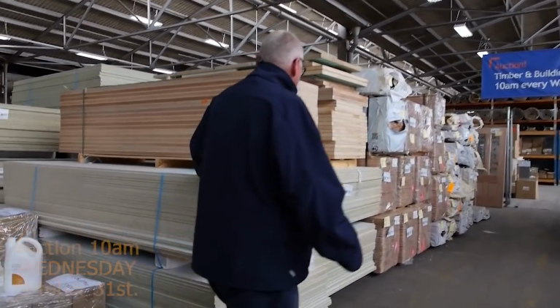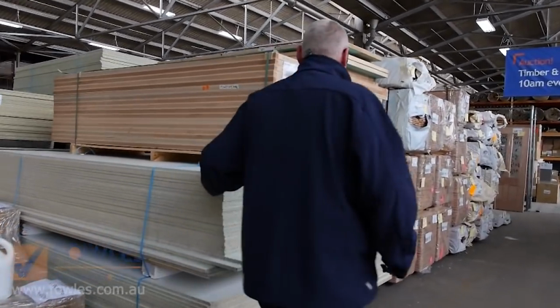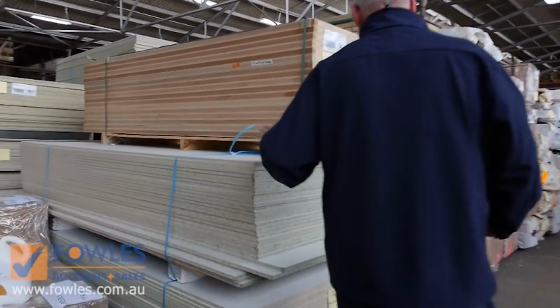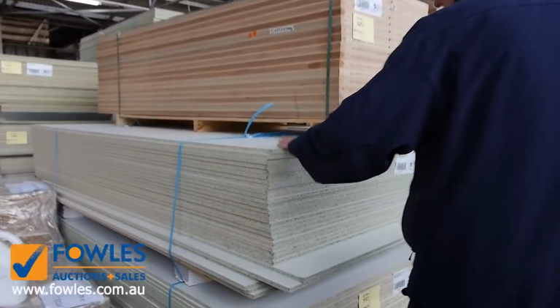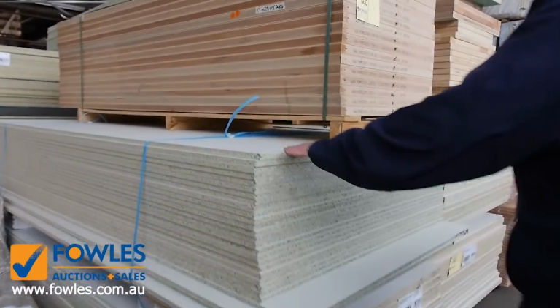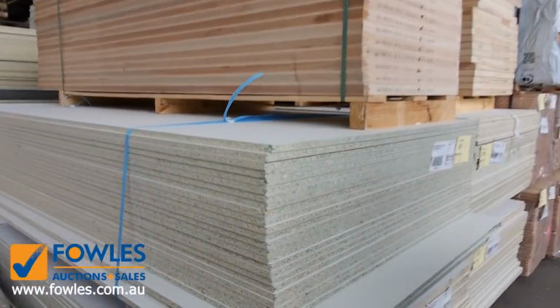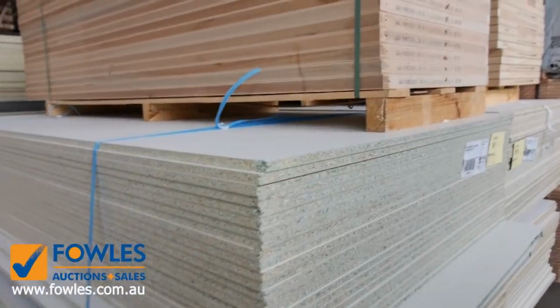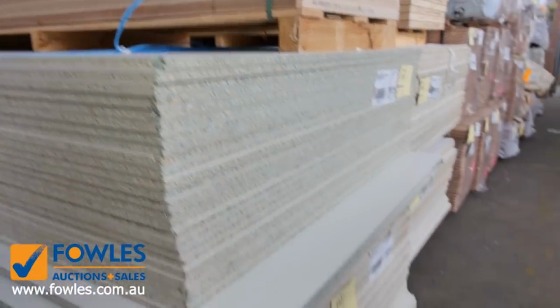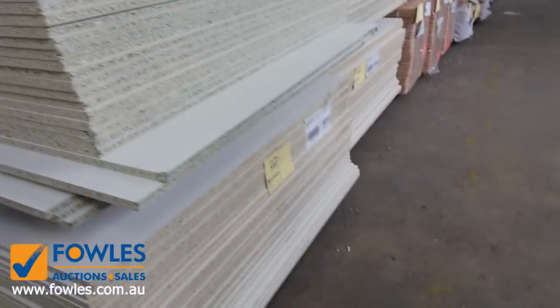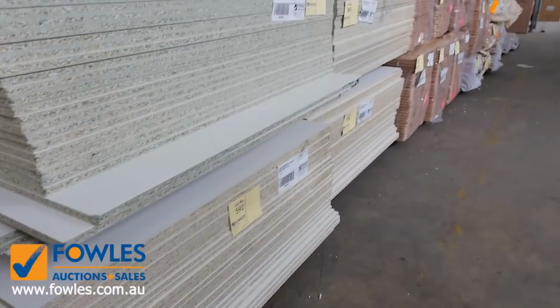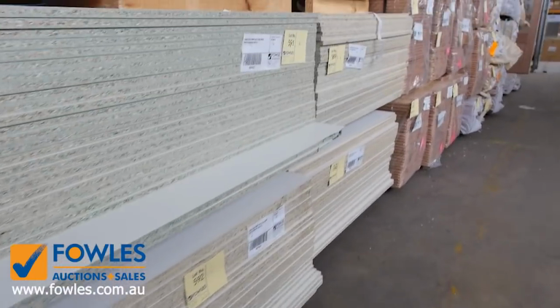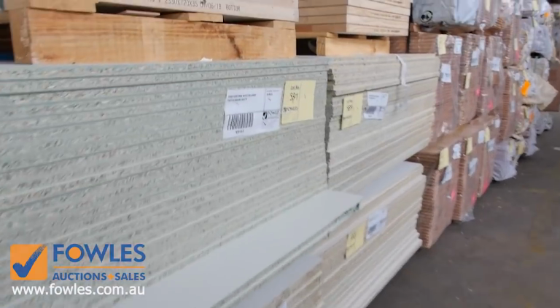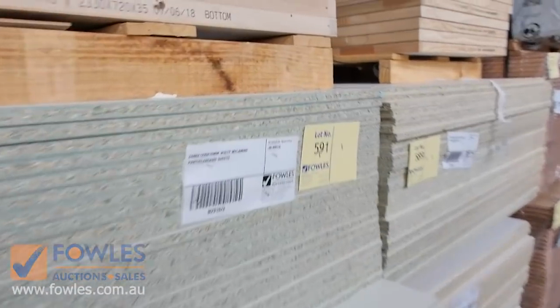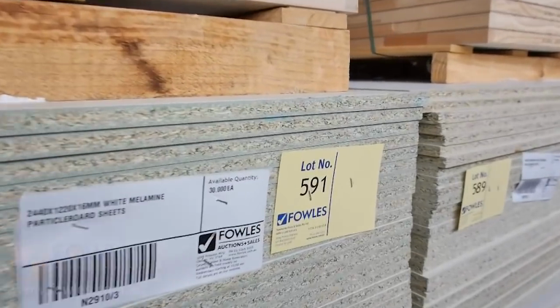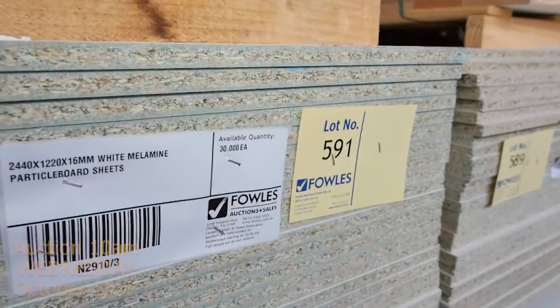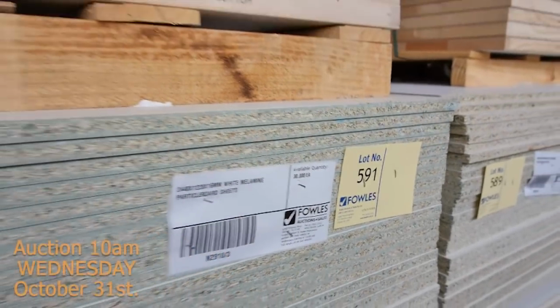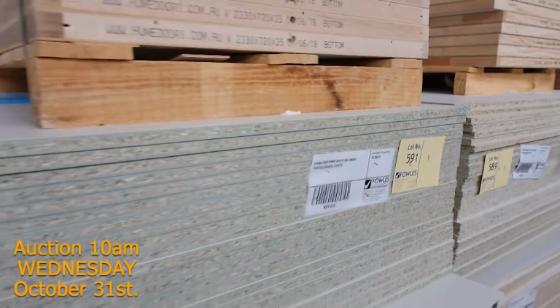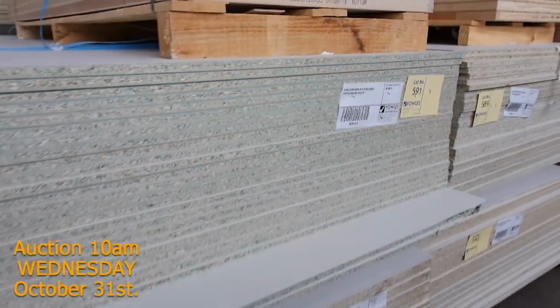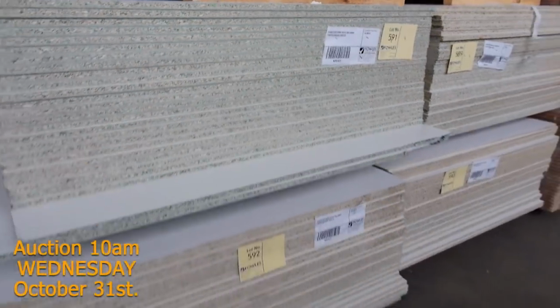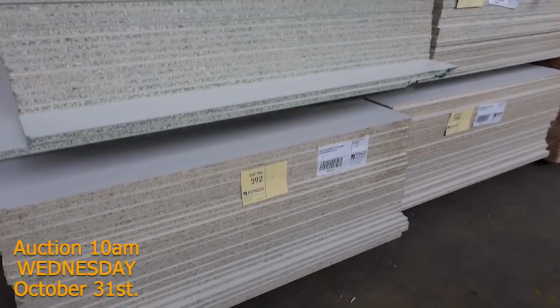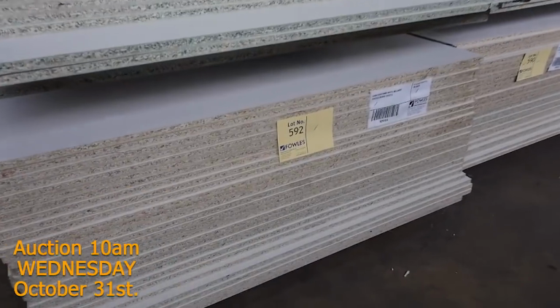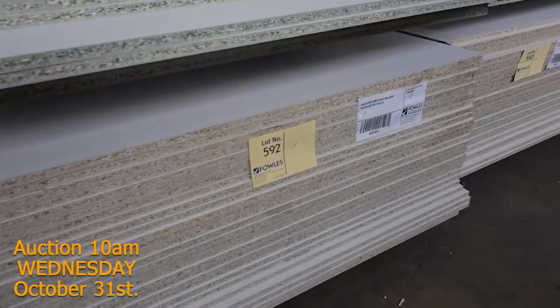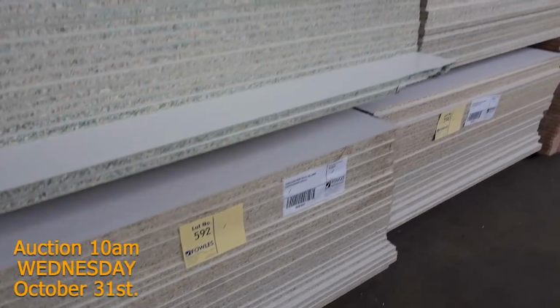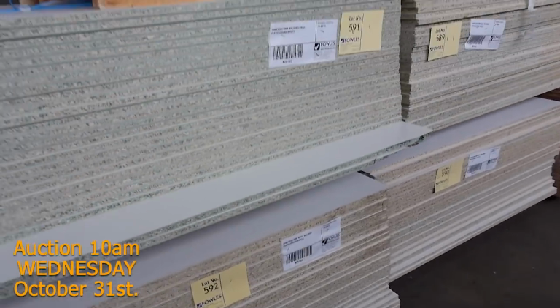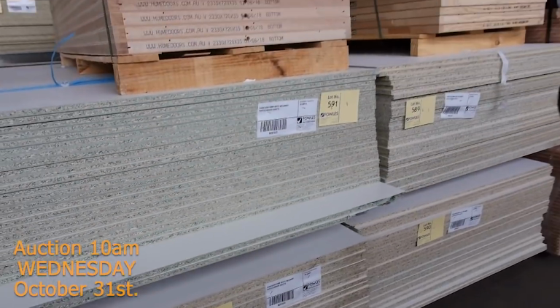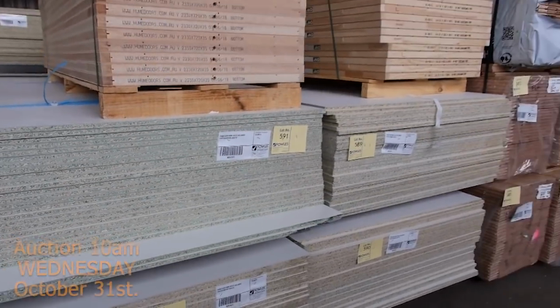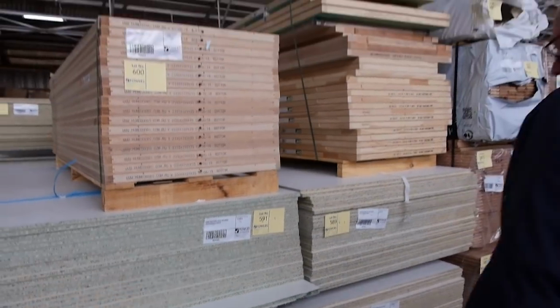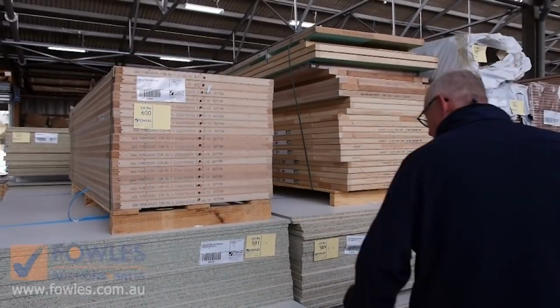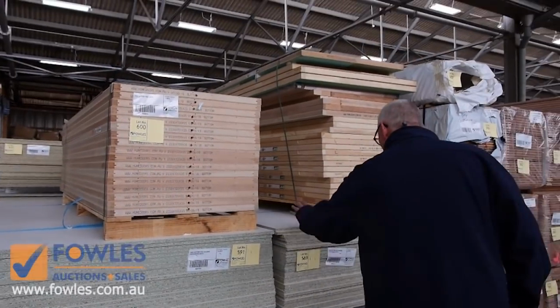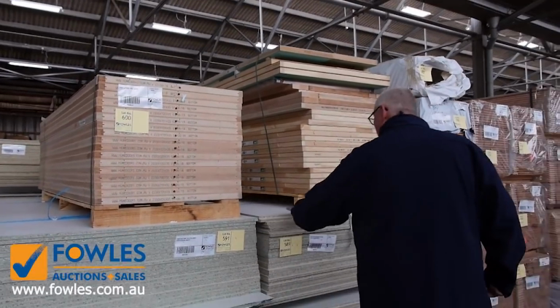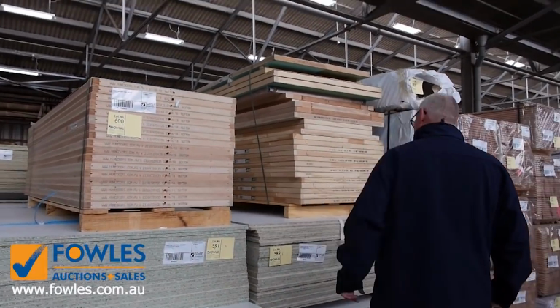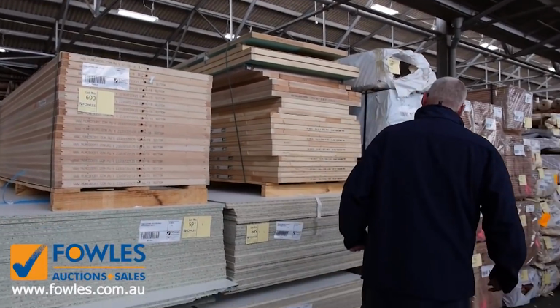Have a look at these — we've got 10 or 11 packs here of melamine board: 2440 by 1200 by 16mm, 30 sheets in a pack. They'll be a really good buy for someone as well.